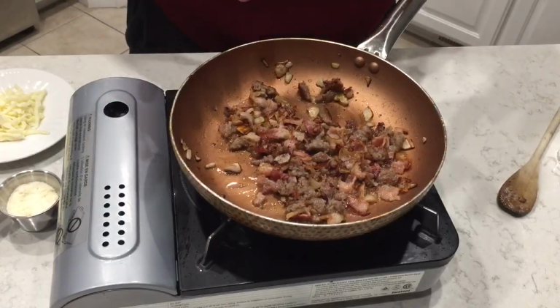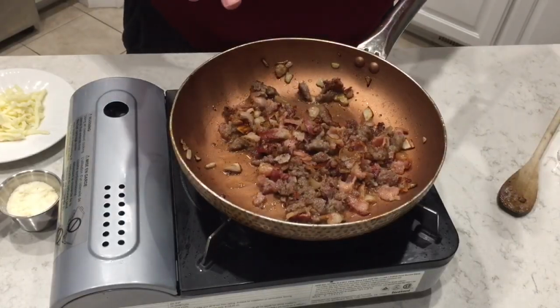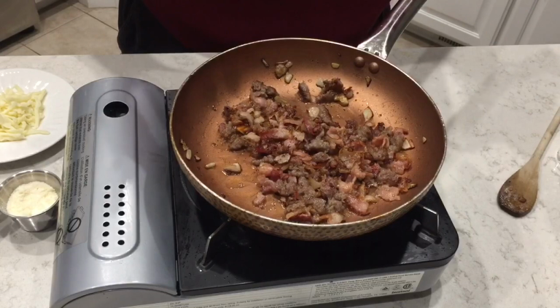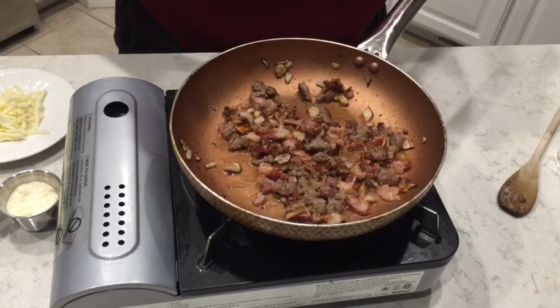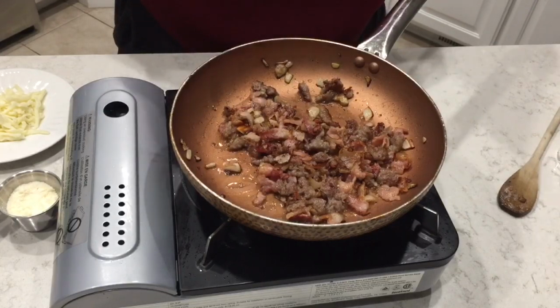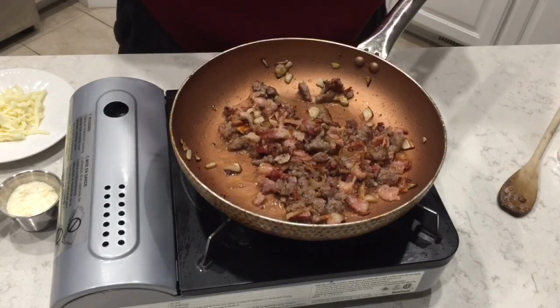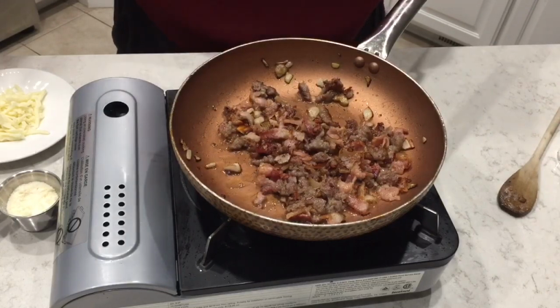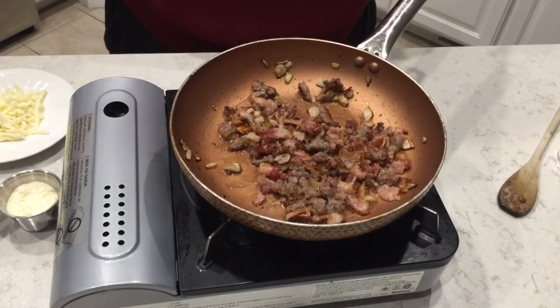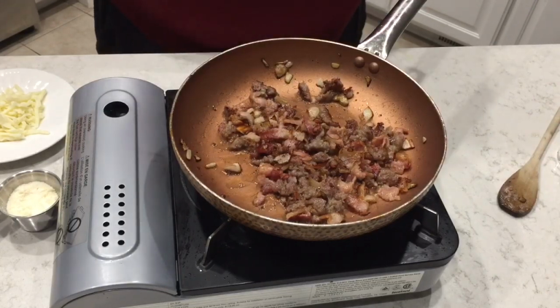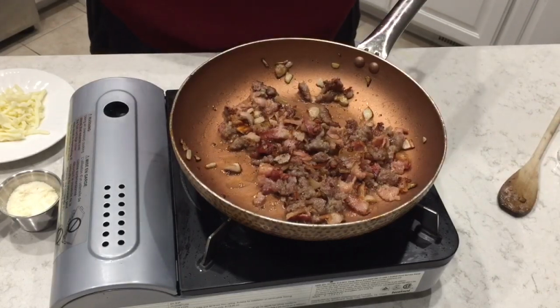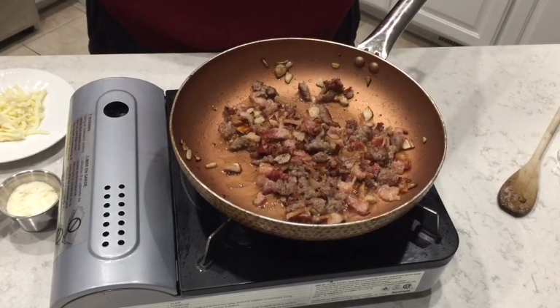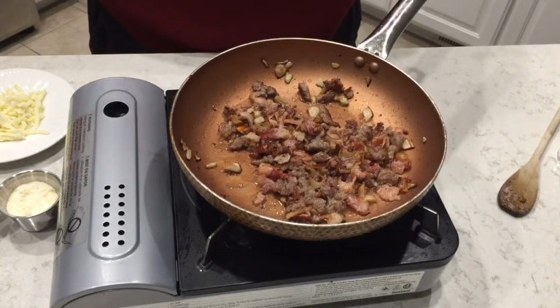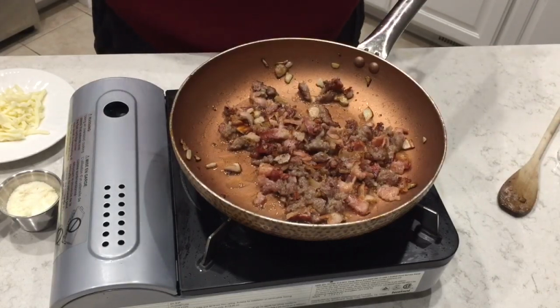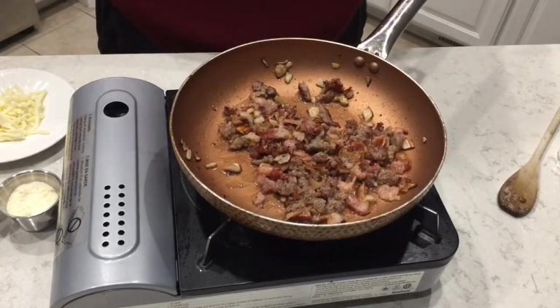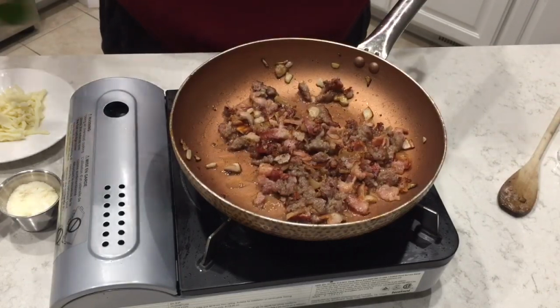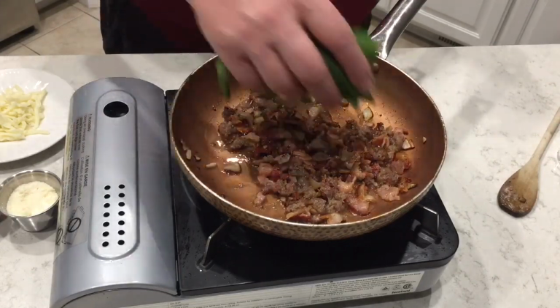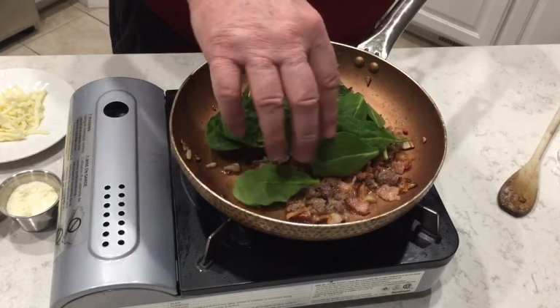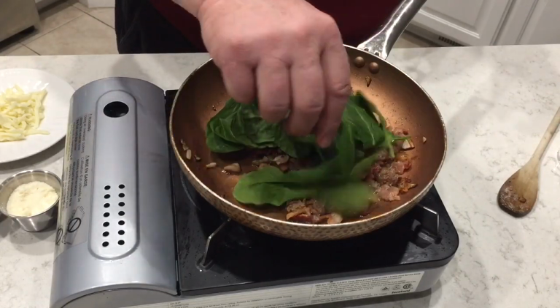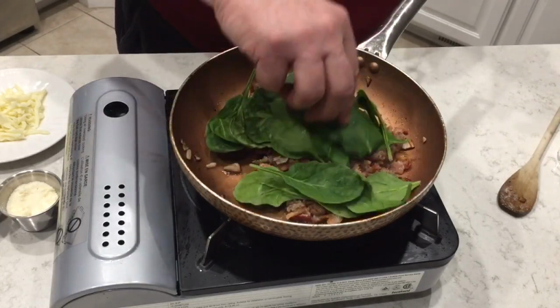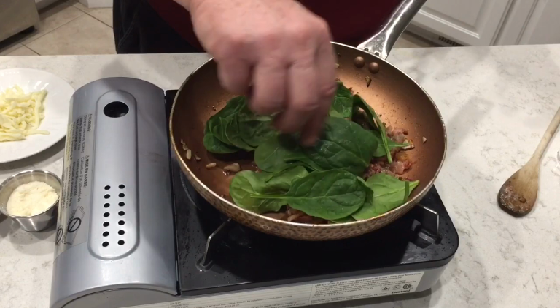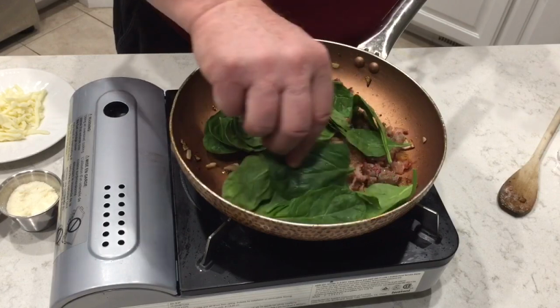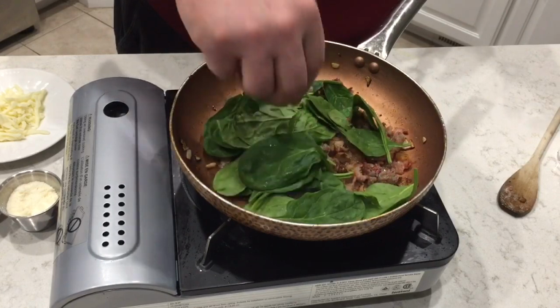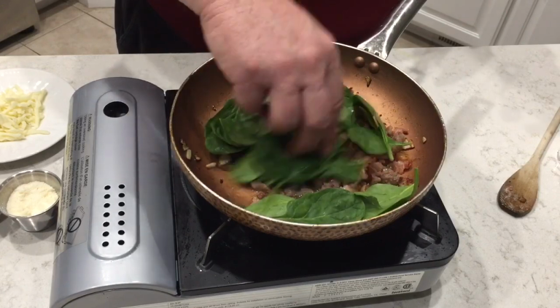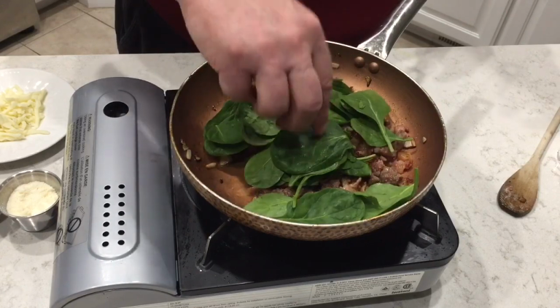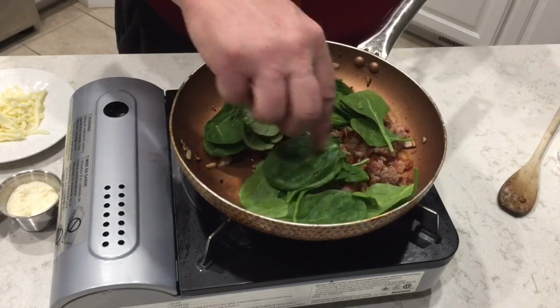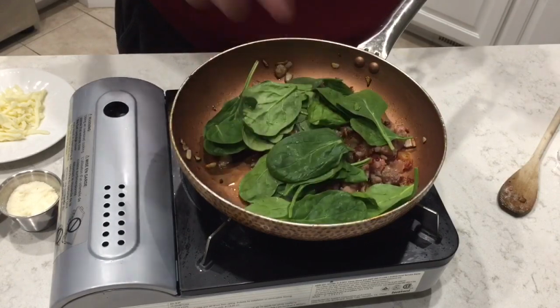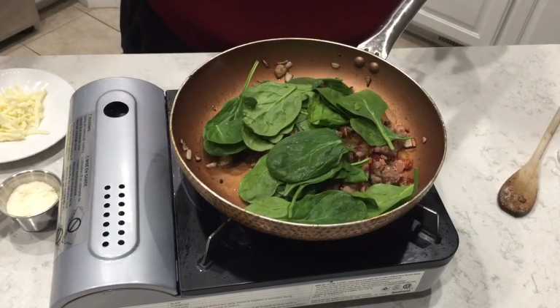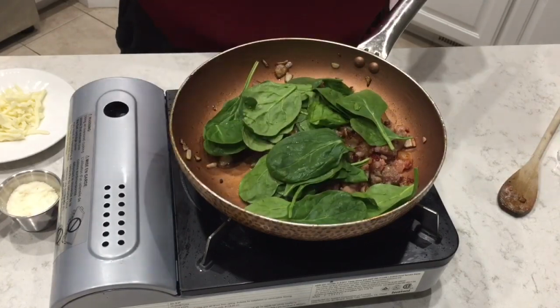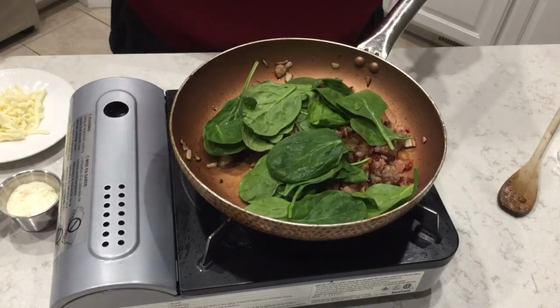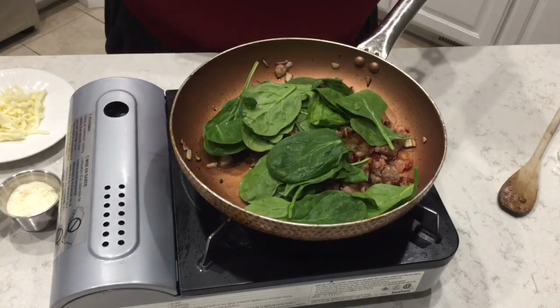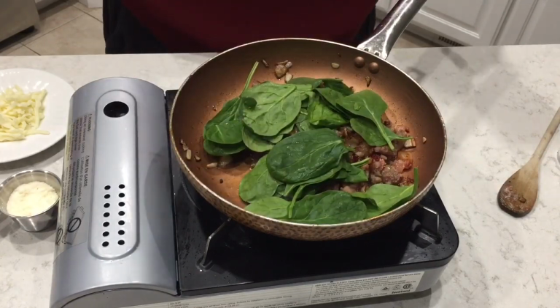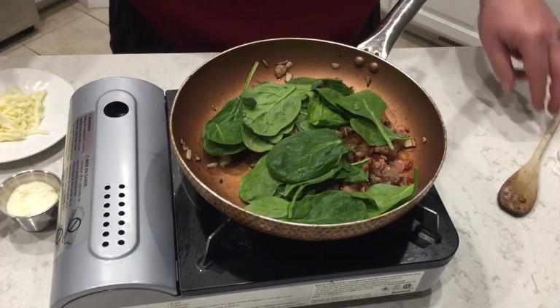We've got the bacon and the sausage cooking down. We're going to go ahead and drop our spinach in — it's not going to take very long for that to cook down at all.